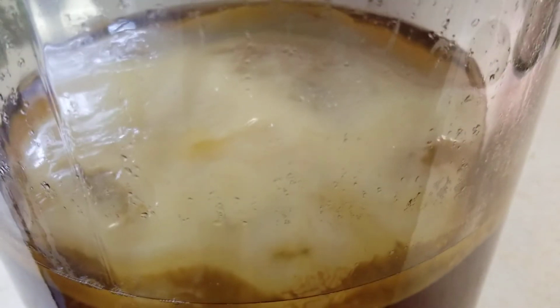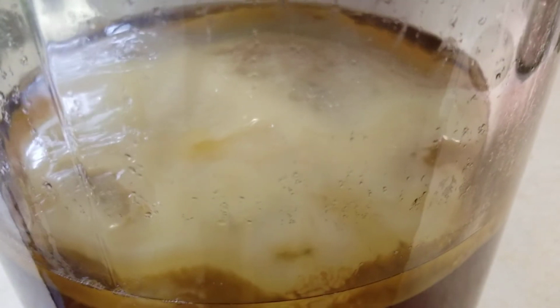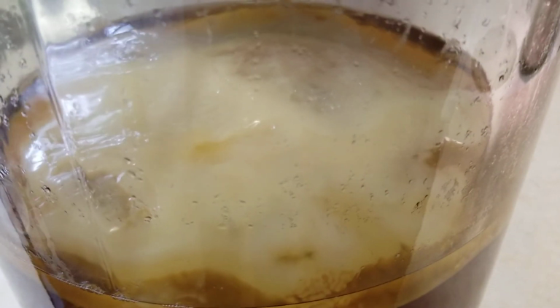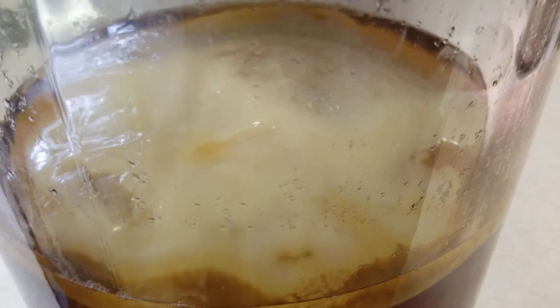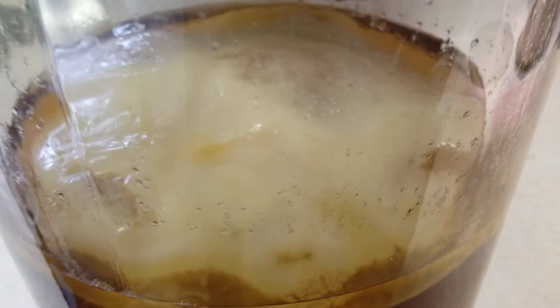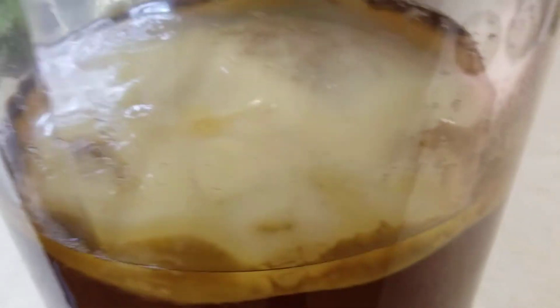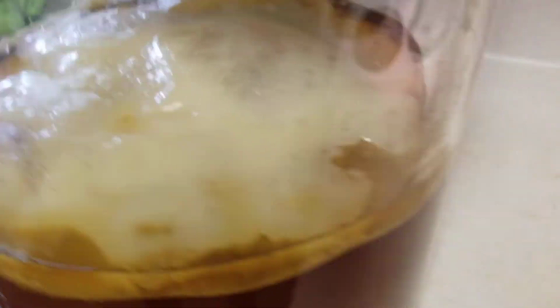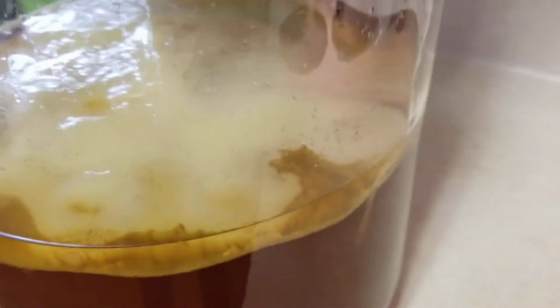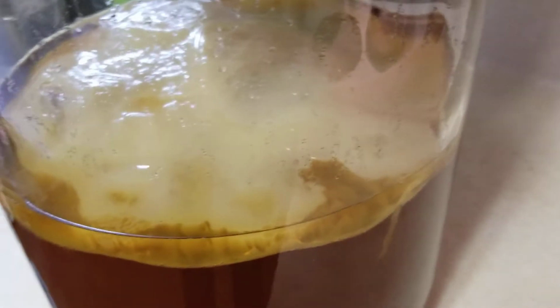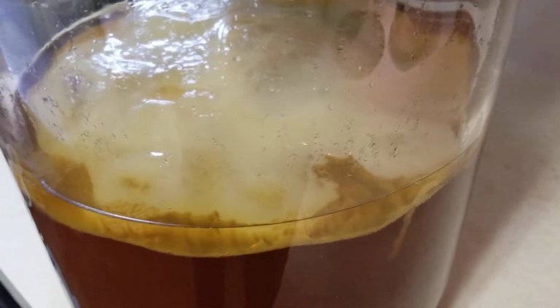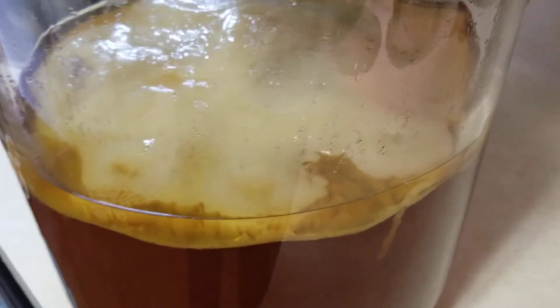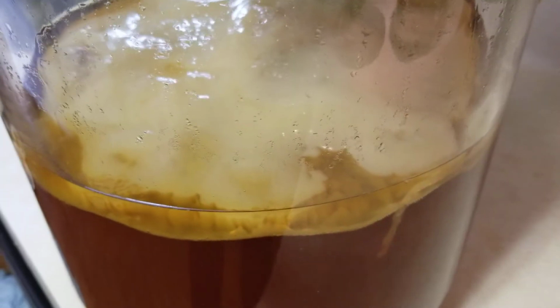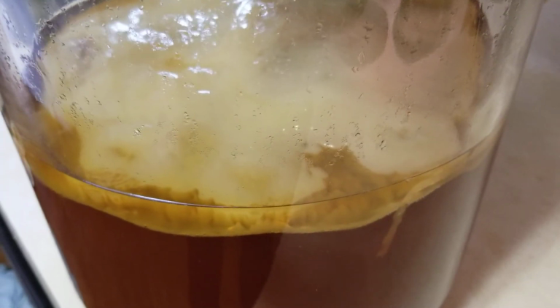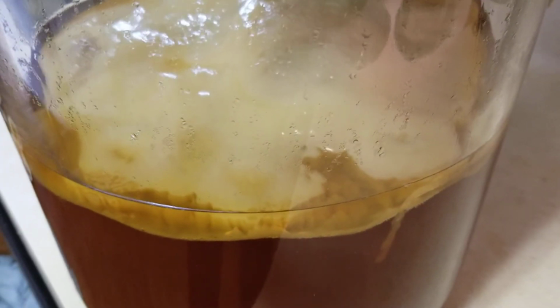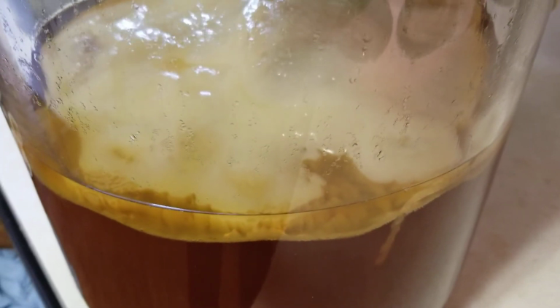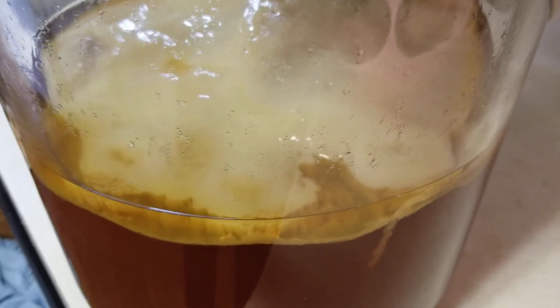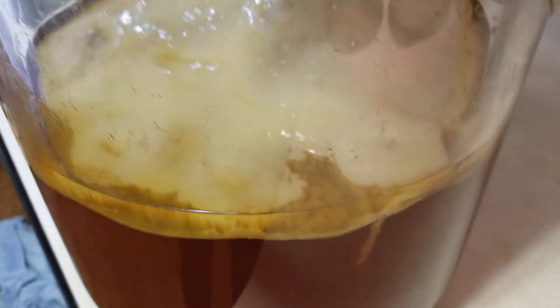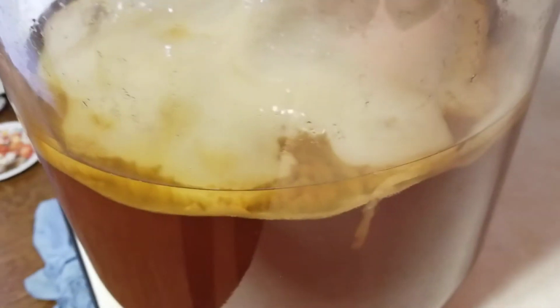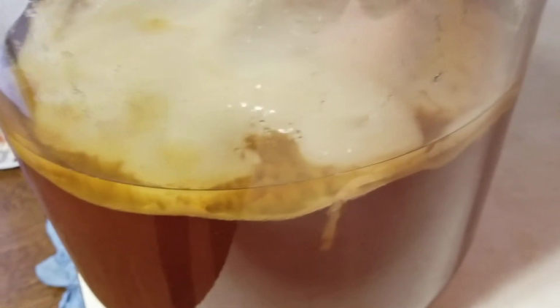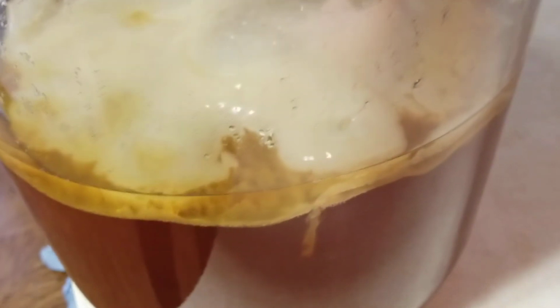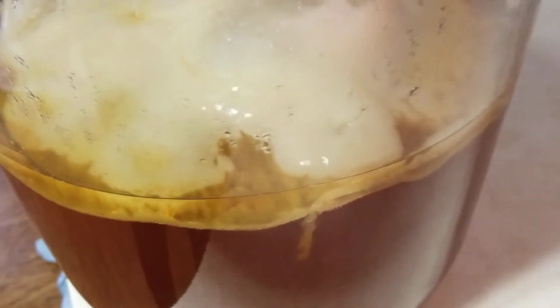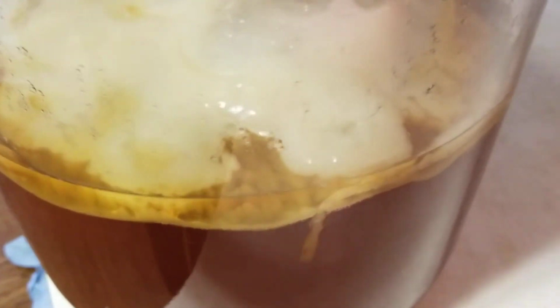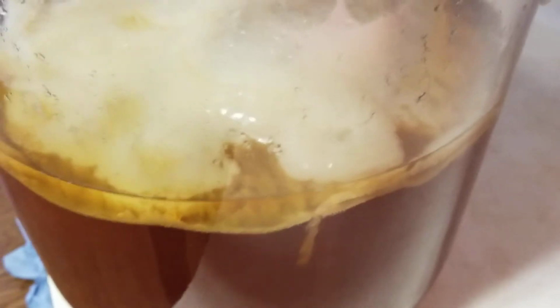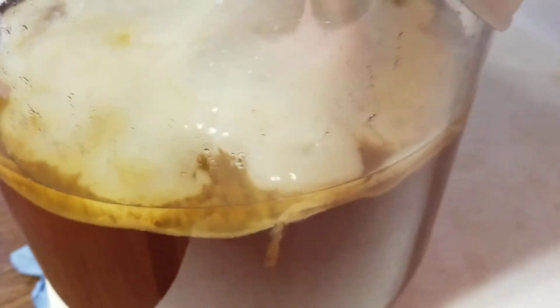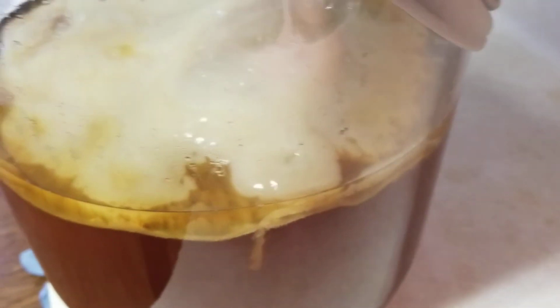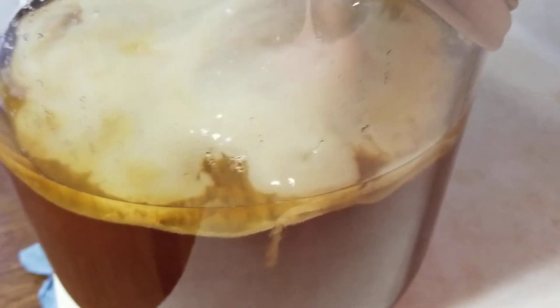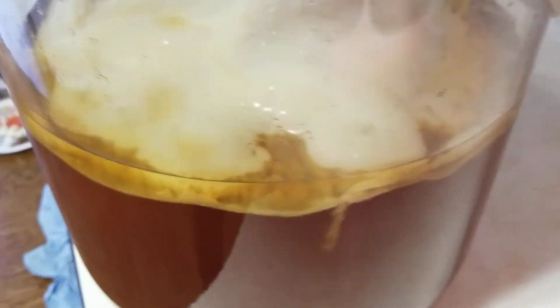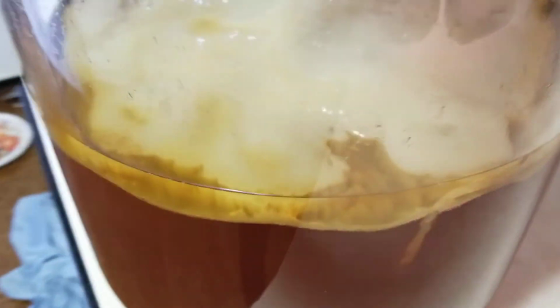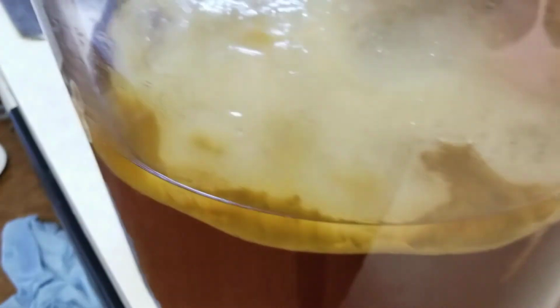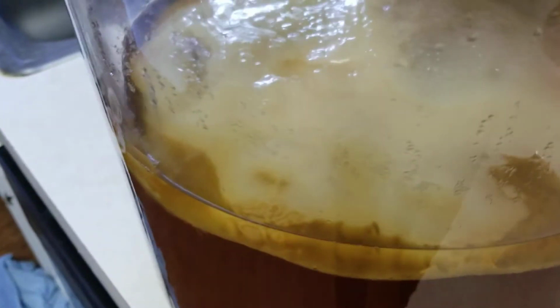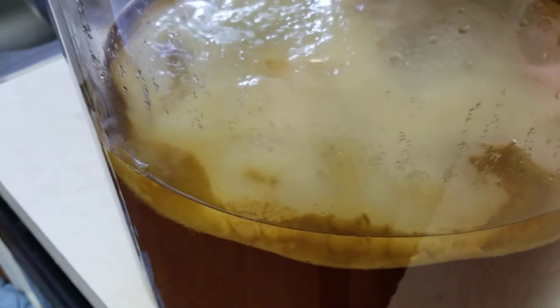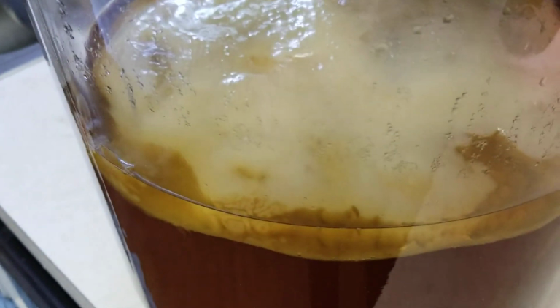So there's our first SCOBY in Corpus — not our first time brewing though. We brewed some in San Antonio and made our own SCOBYs there, but this time we didn't have enough time so we ordered a SCOBY and used Adeline's SCOBY.